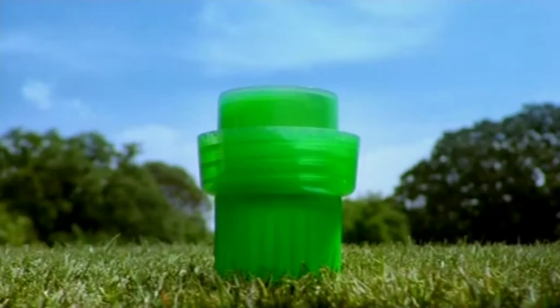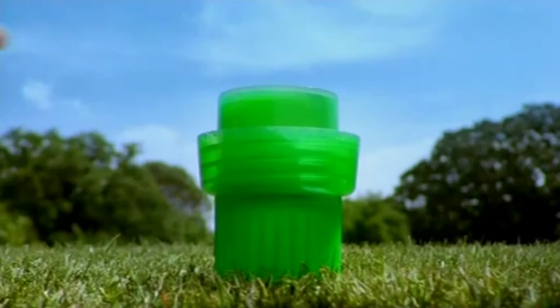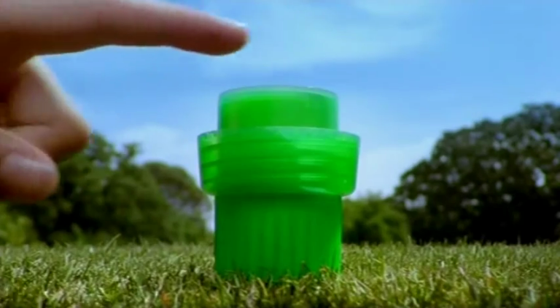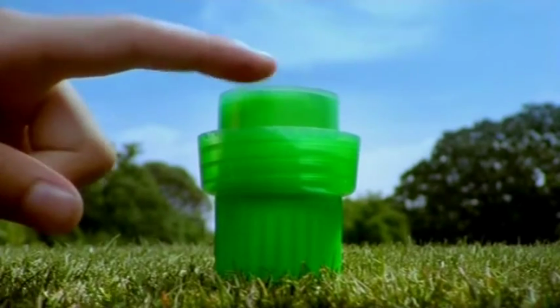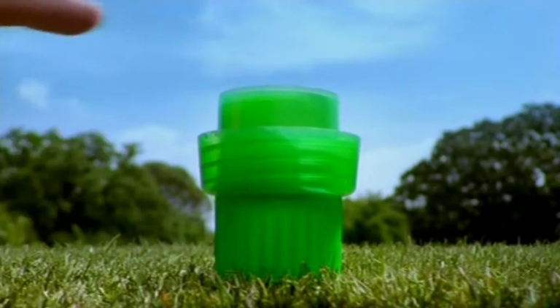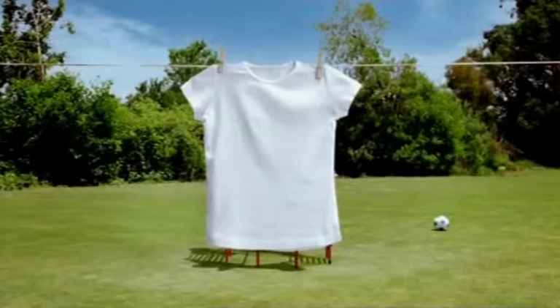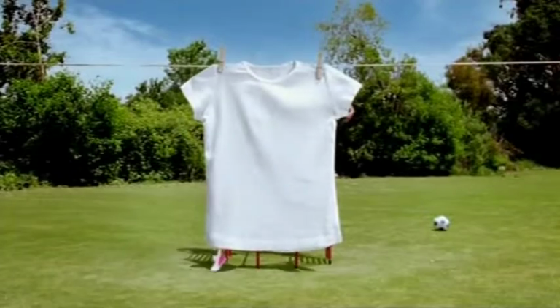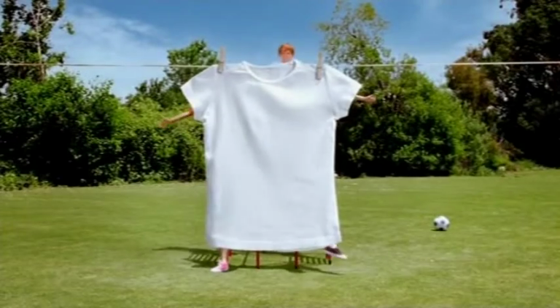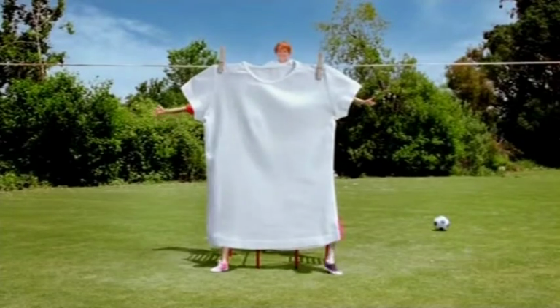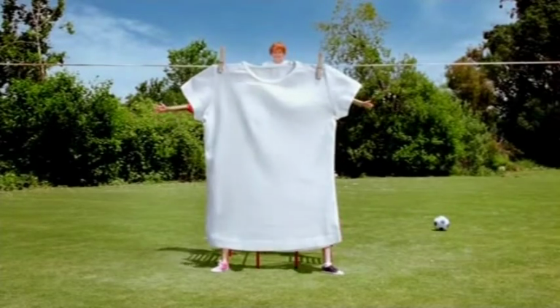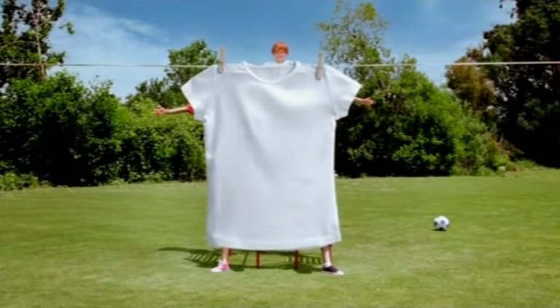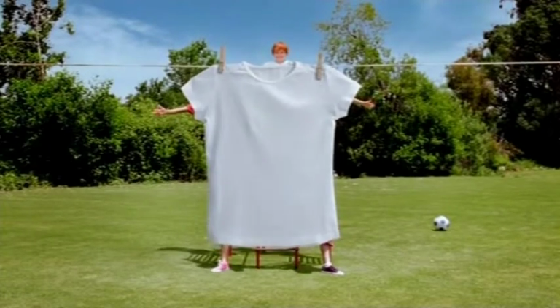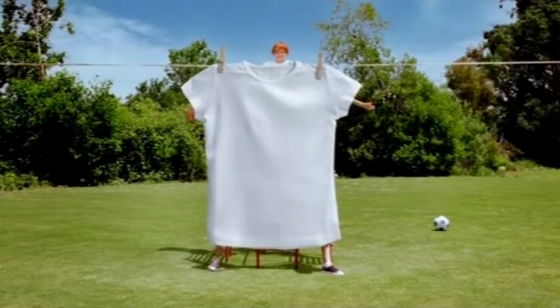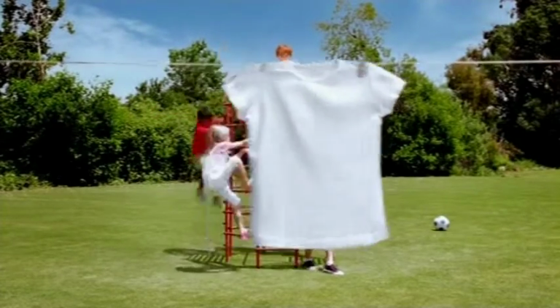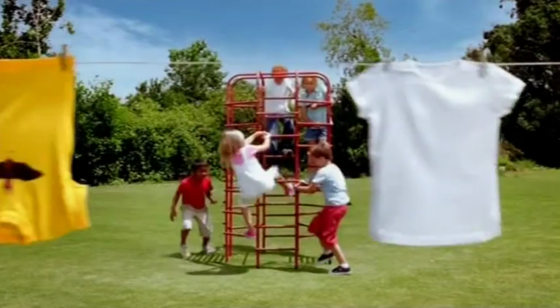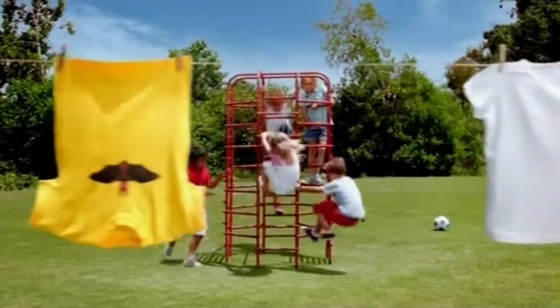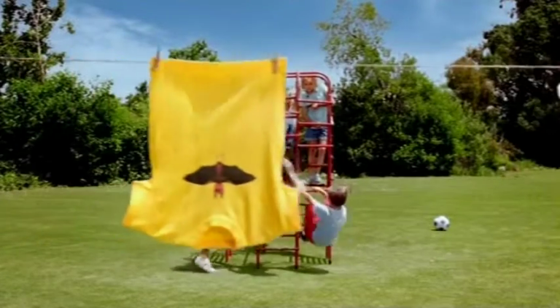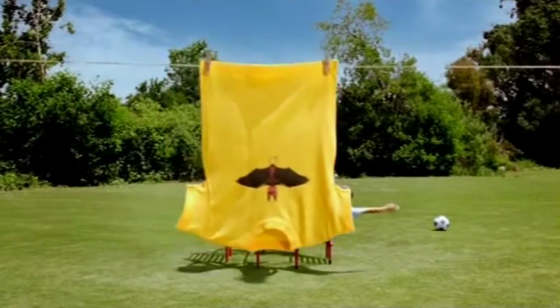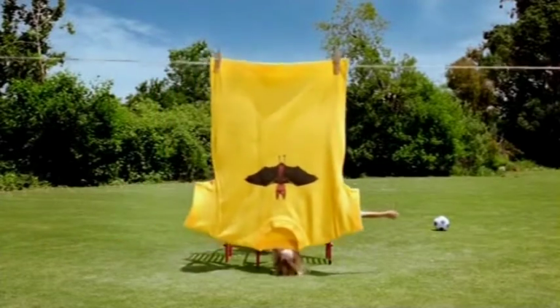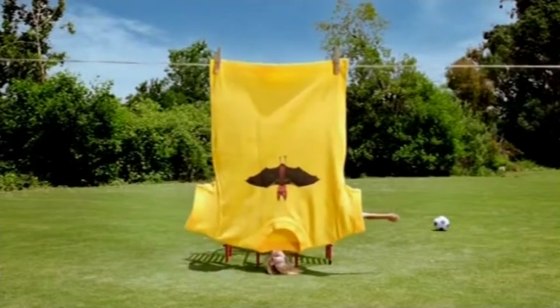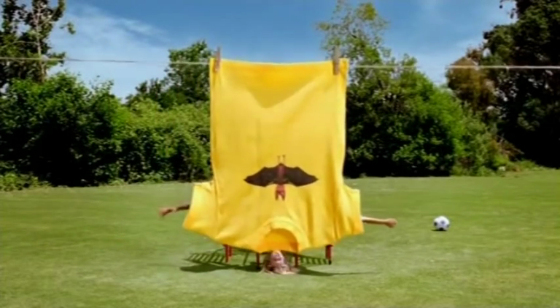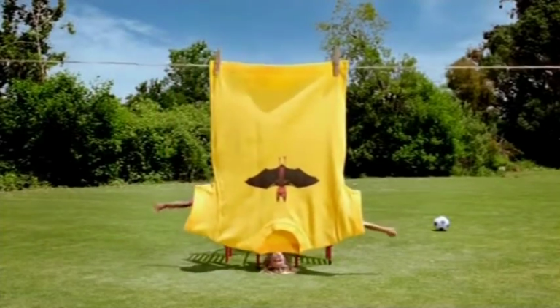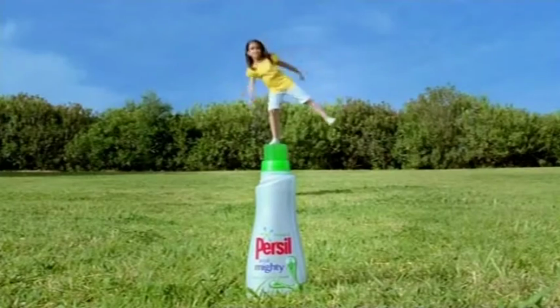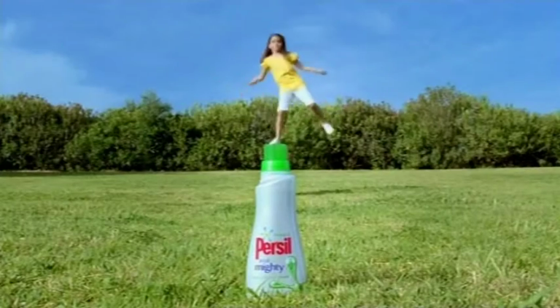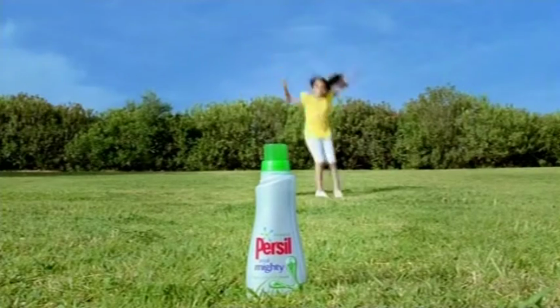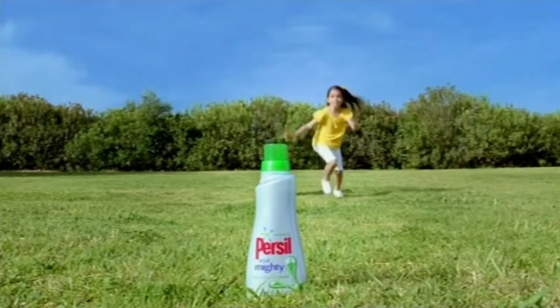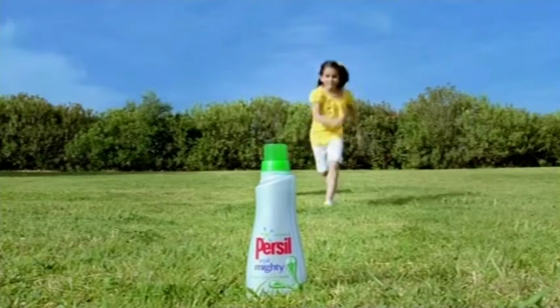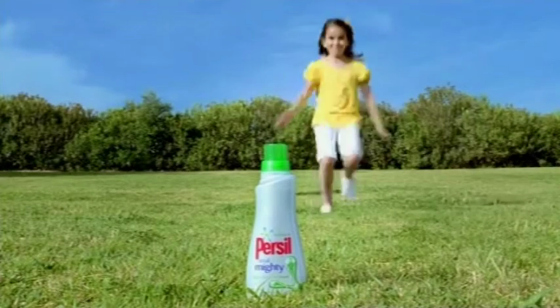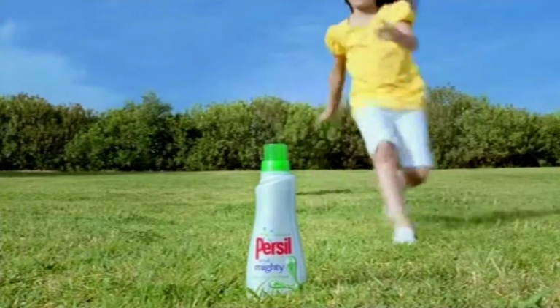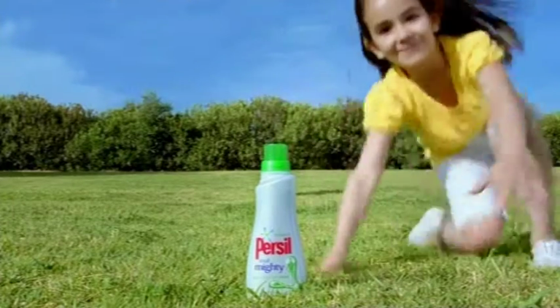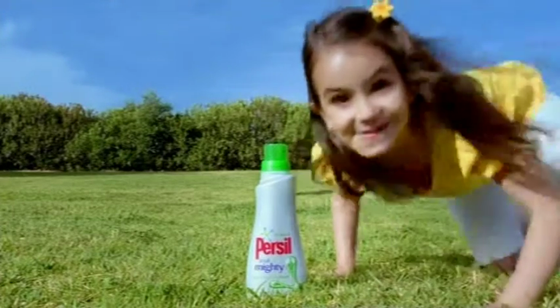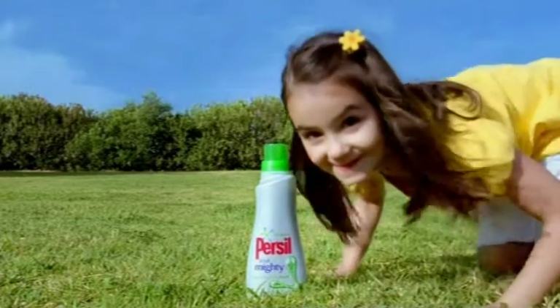Because you only need one small capful, a bottle of Small and Mighty will do the same amount of washing as a bottle twice its size. That's a mighty lot of washing from a small bottle.